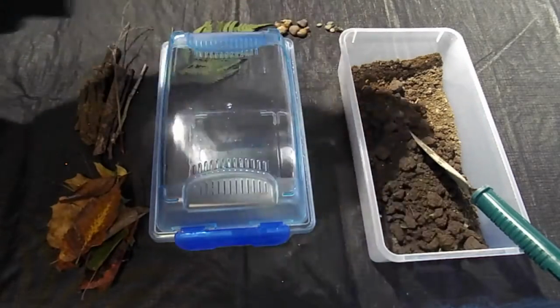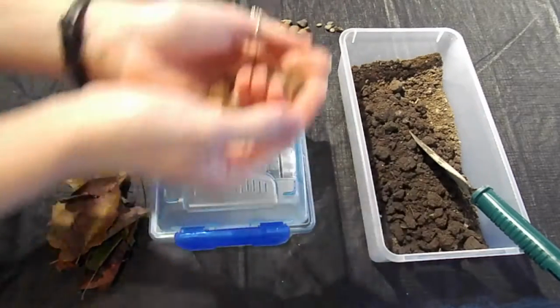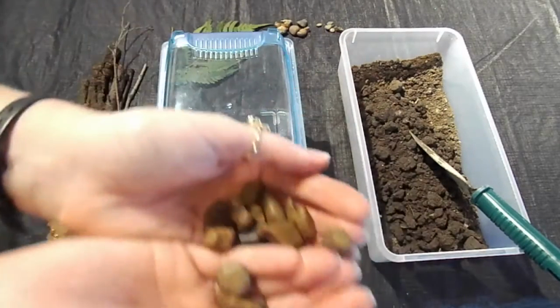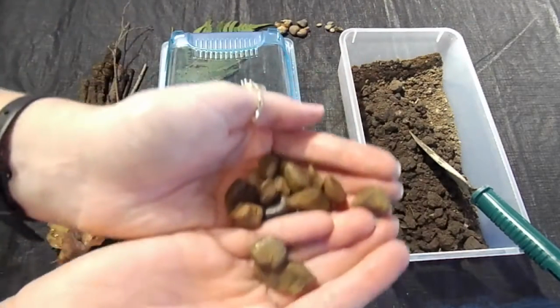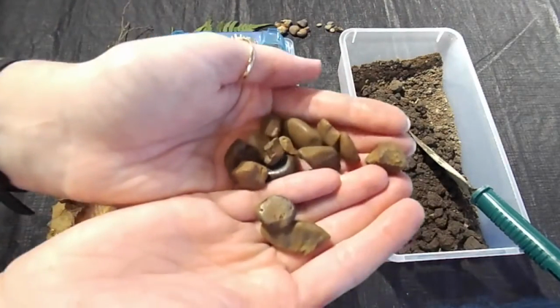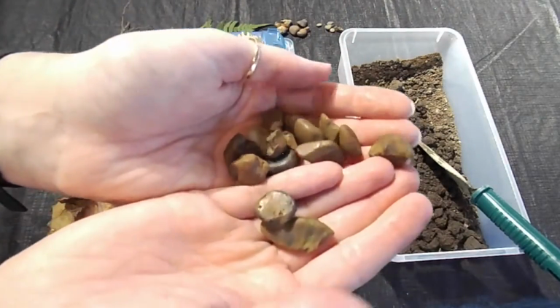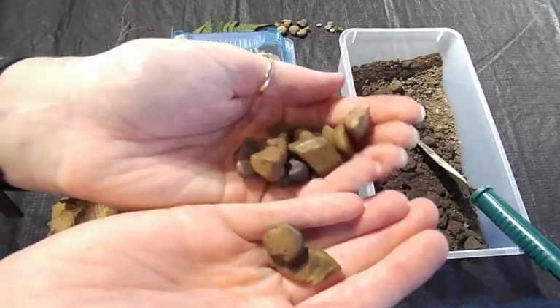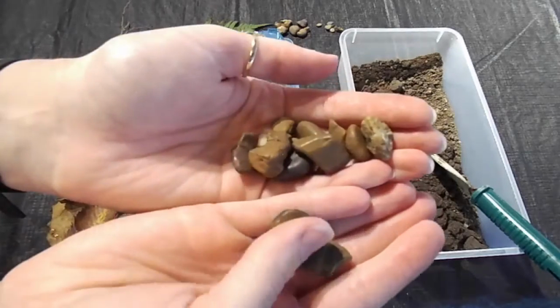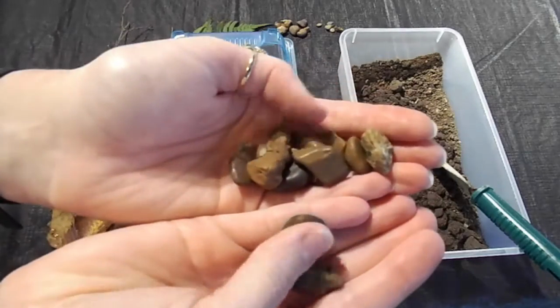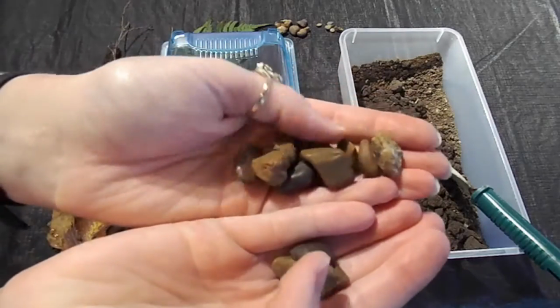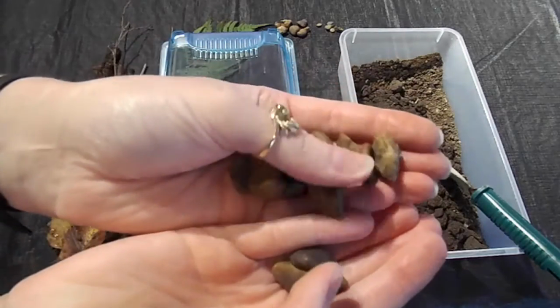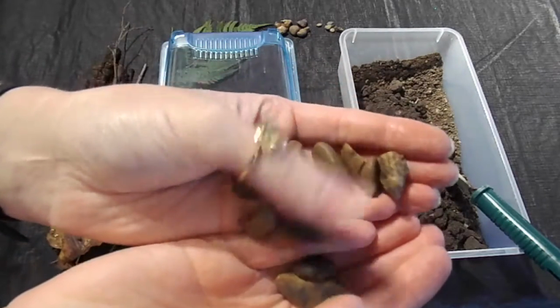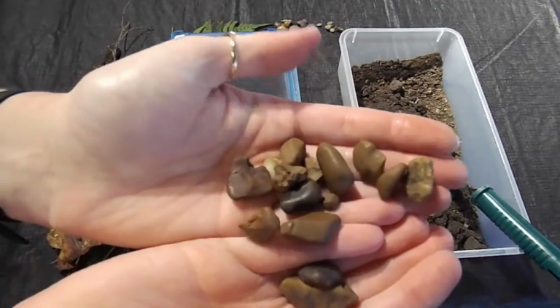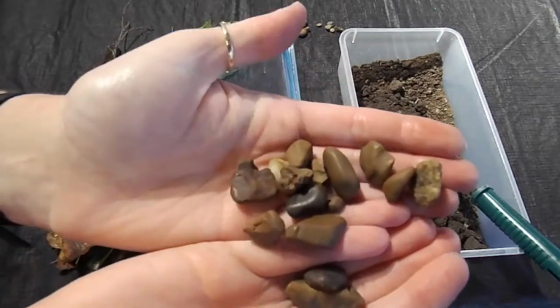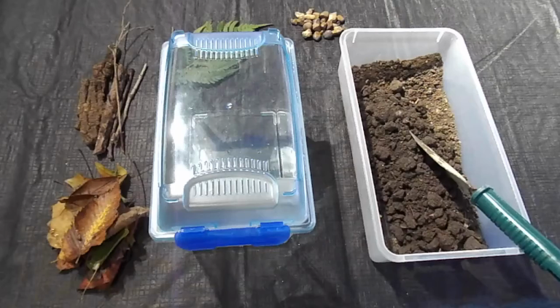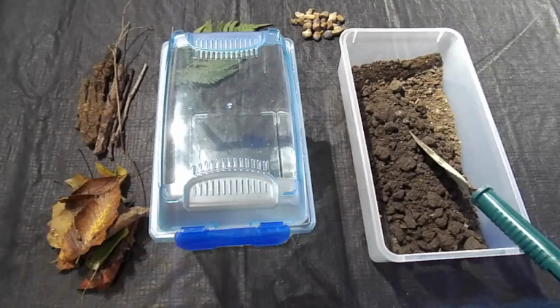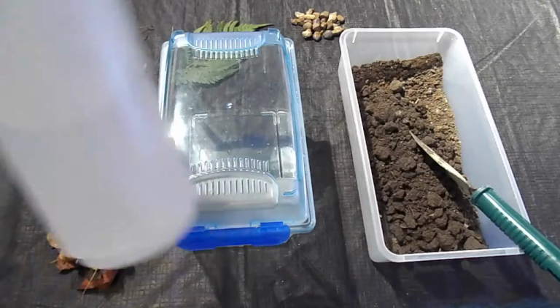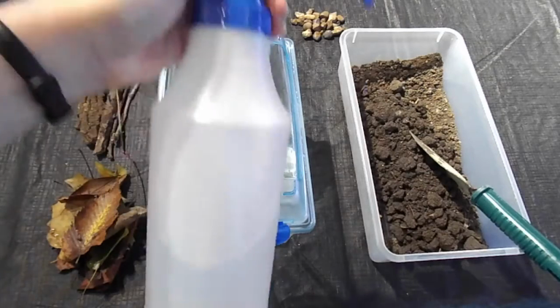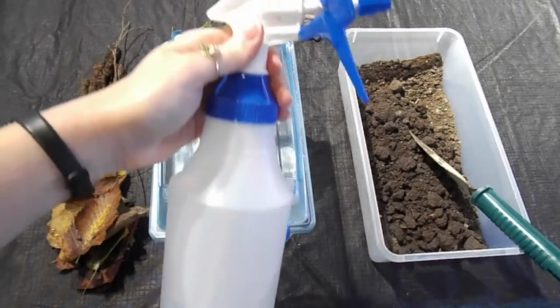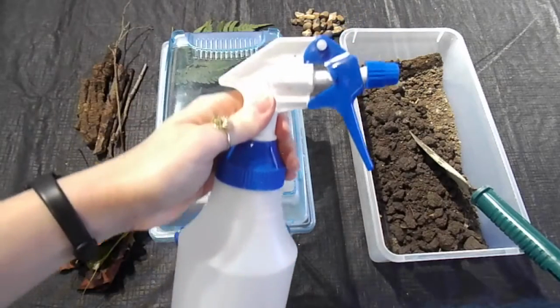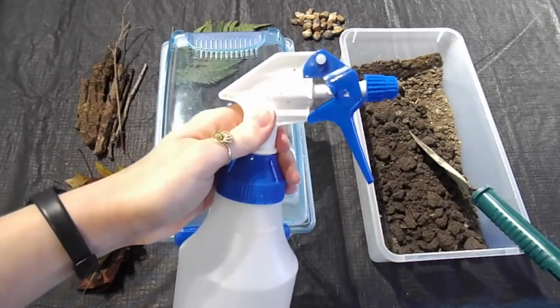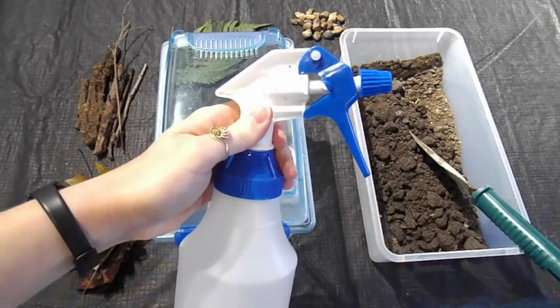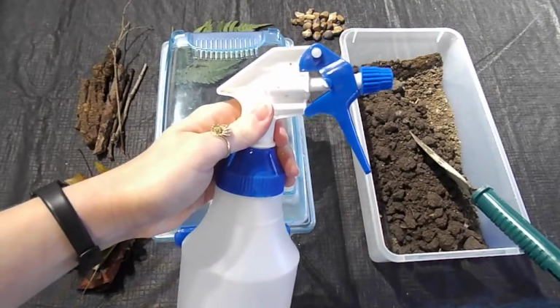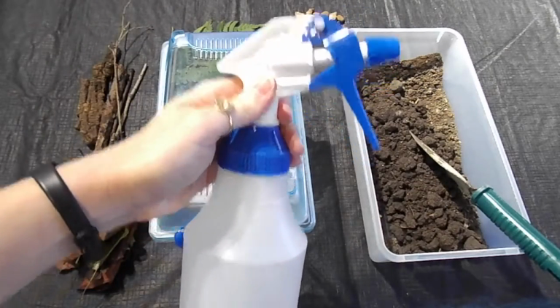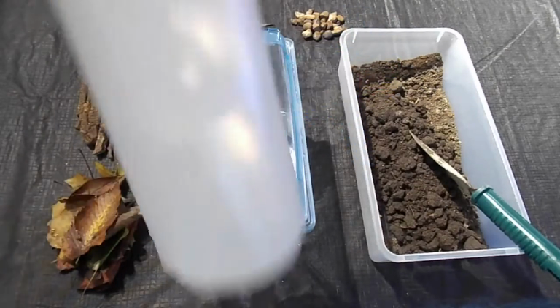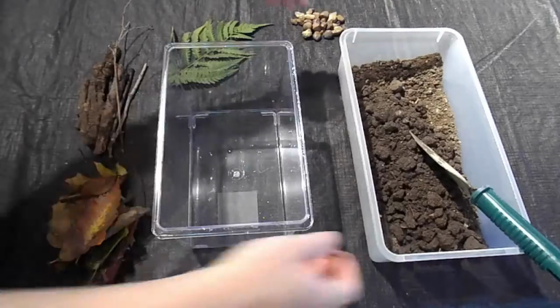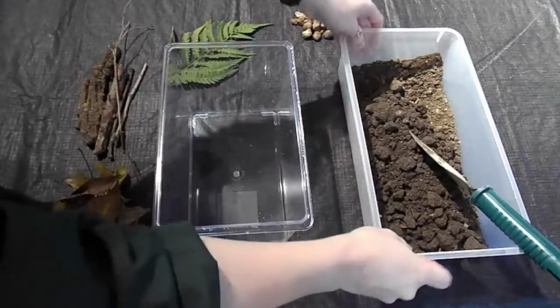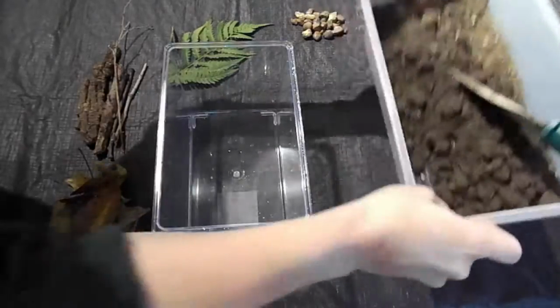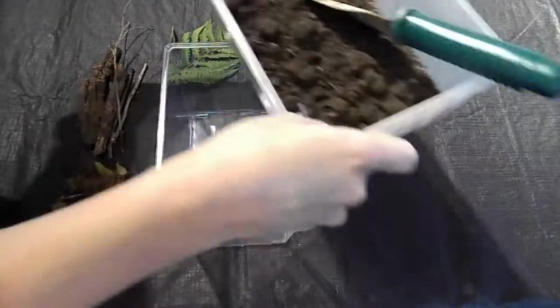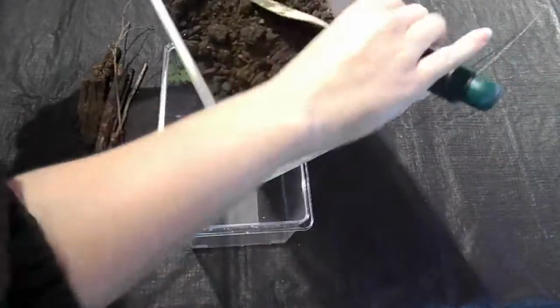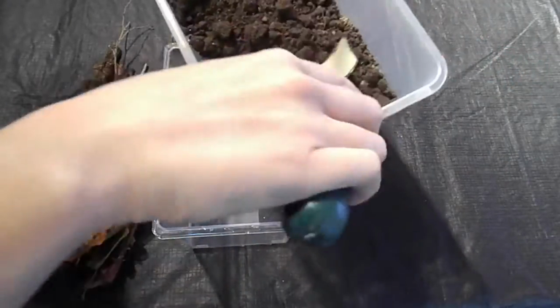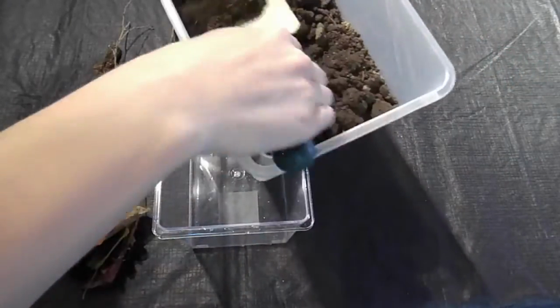Last, I collected some rocks that will add a nice texture for the snails. I also have a clean spray bottle here with water. Now we're going to put everything together.